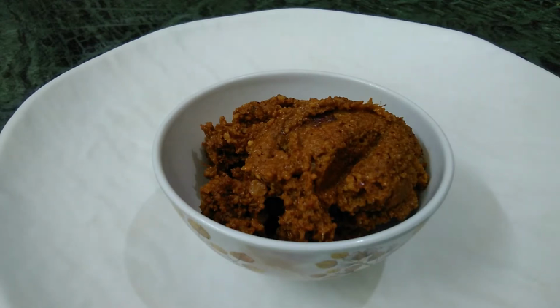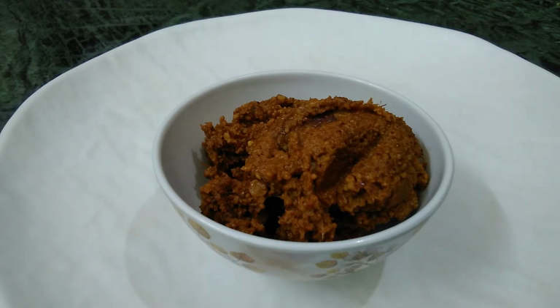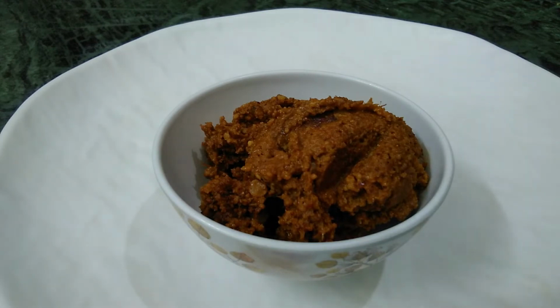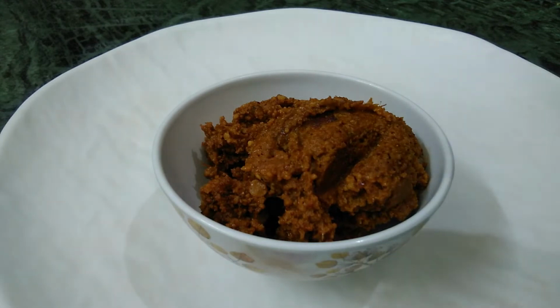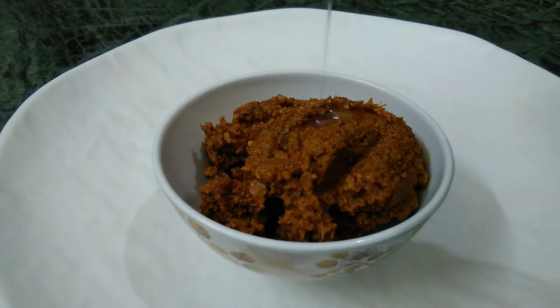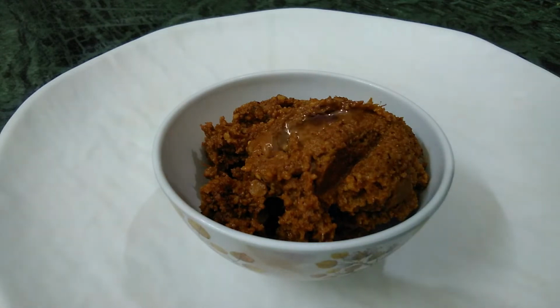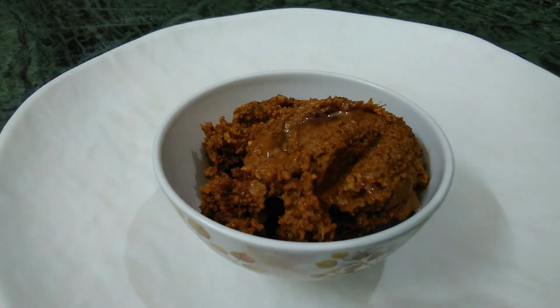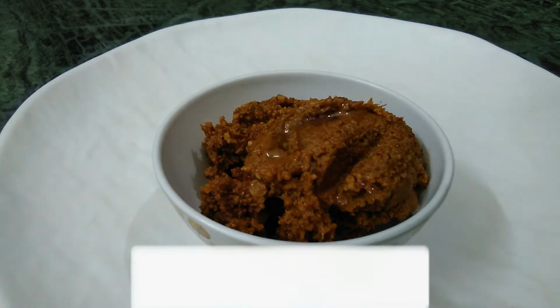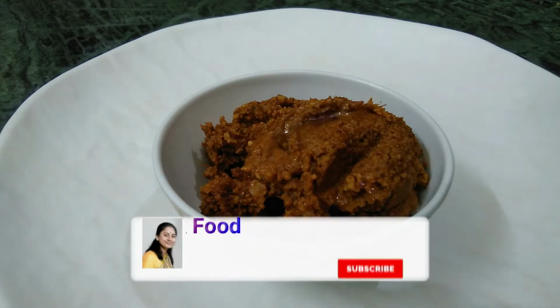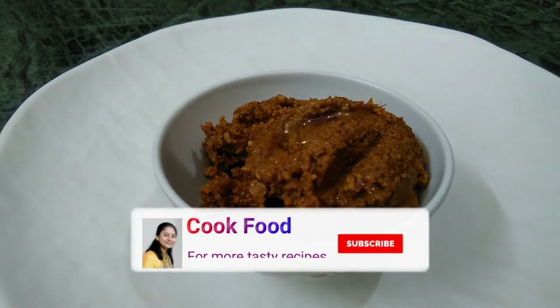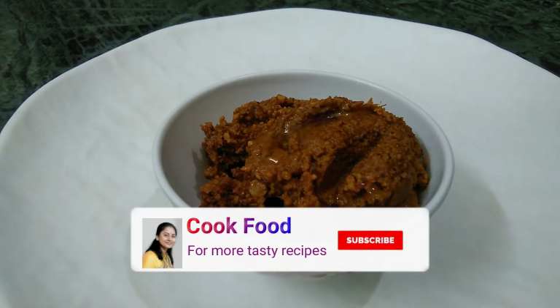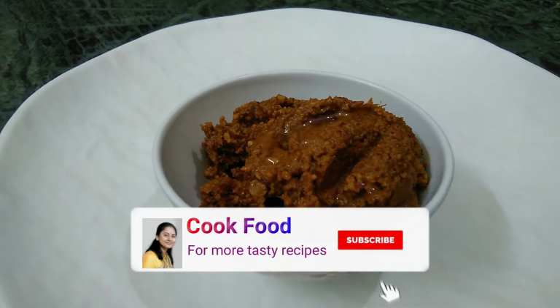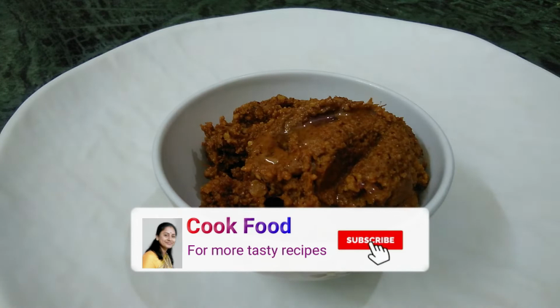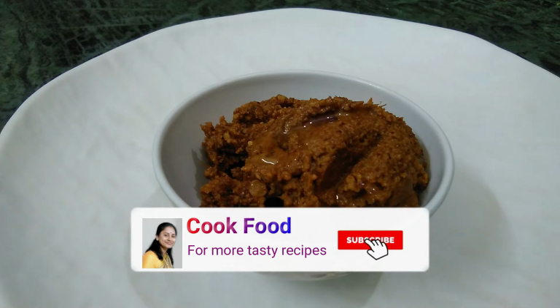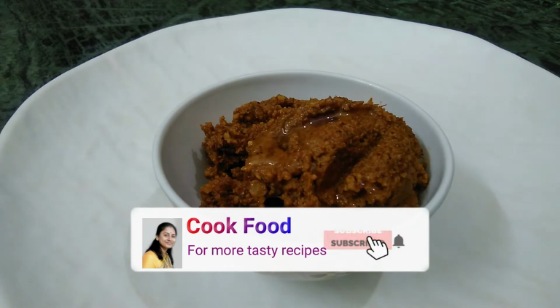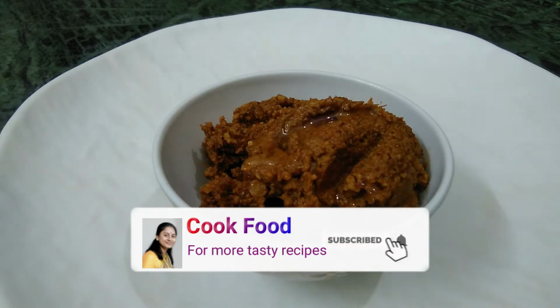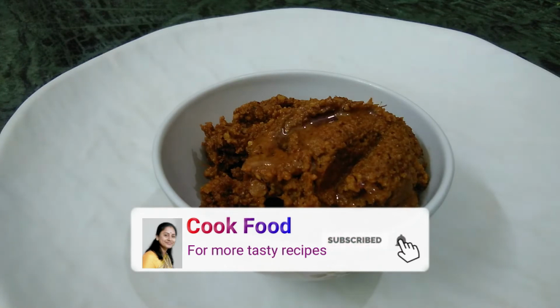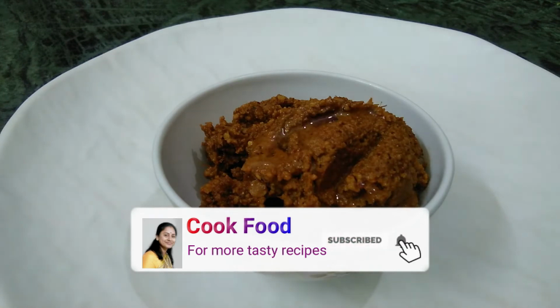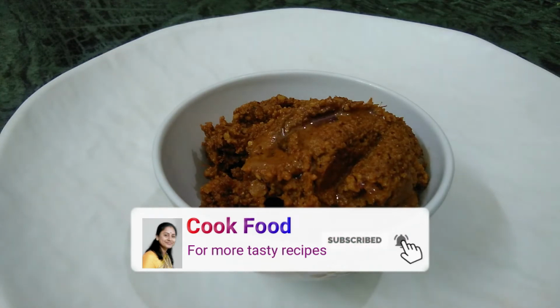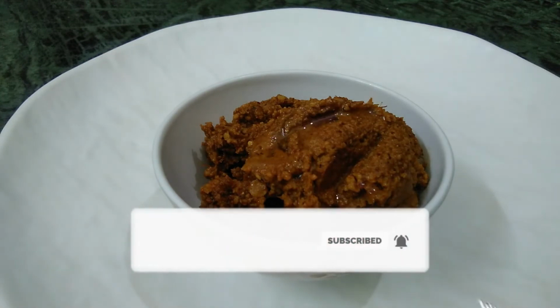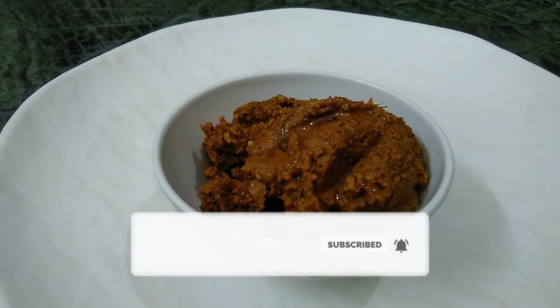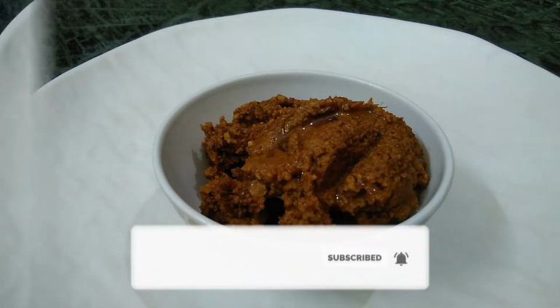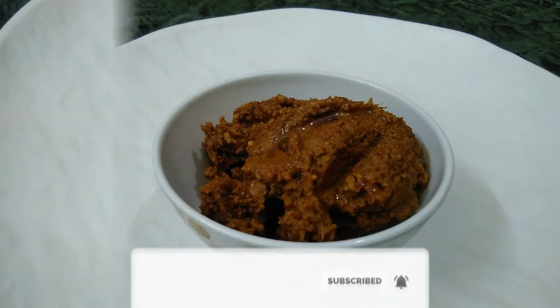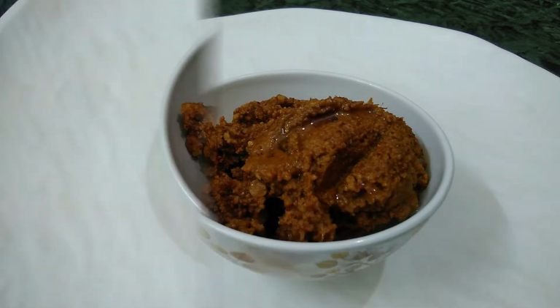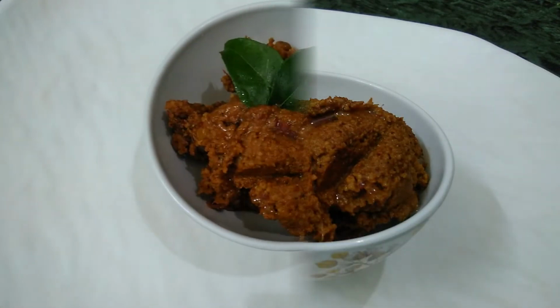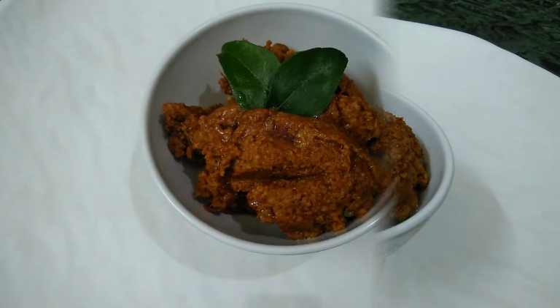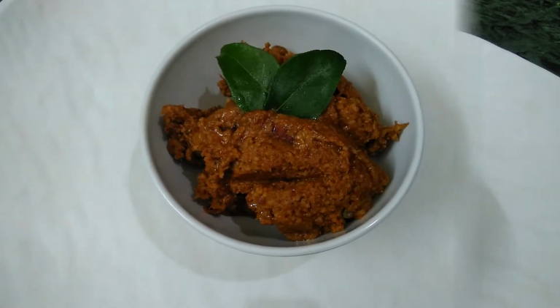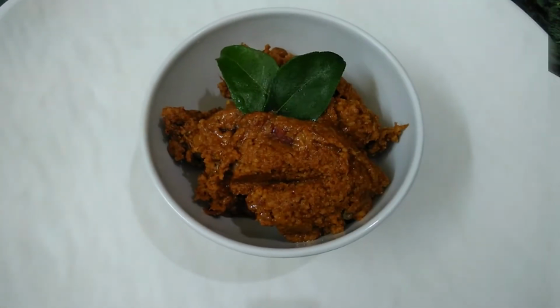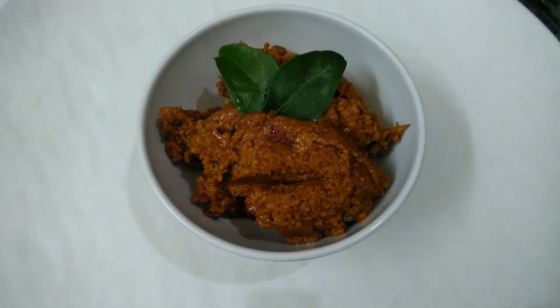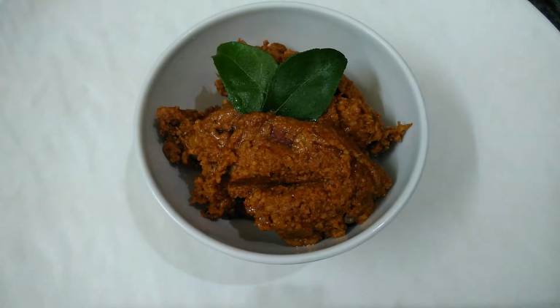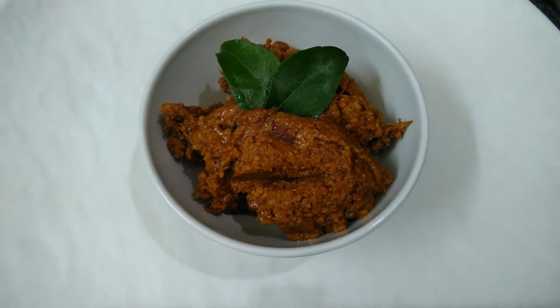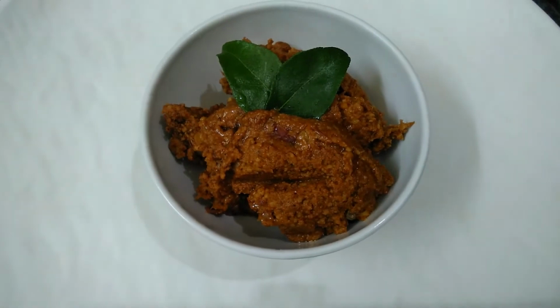If you want to know how to do it, subscribe to my channel. Press the bell icon and you can see the notifications and the recipe on the next video.